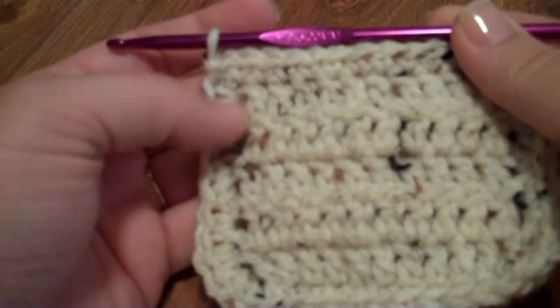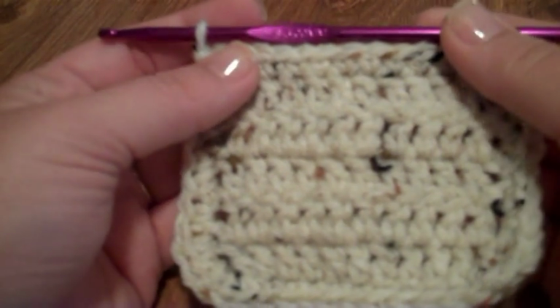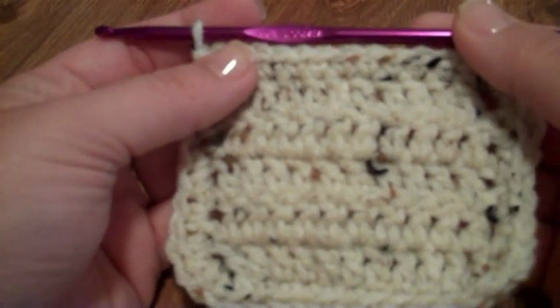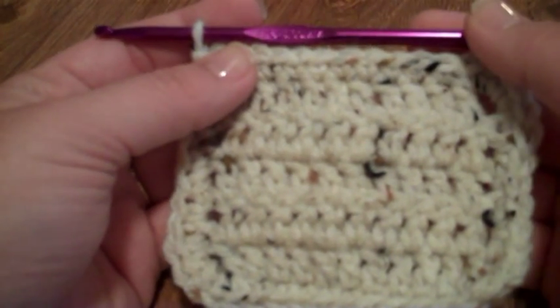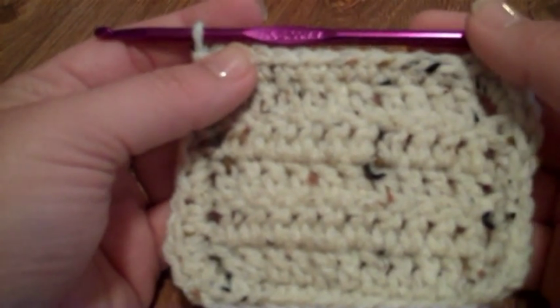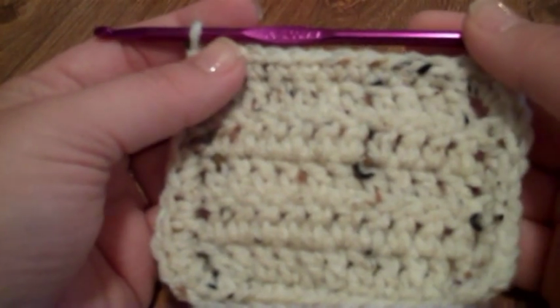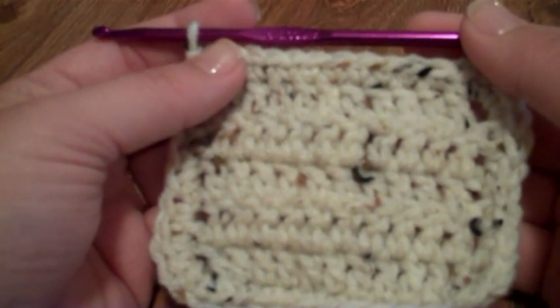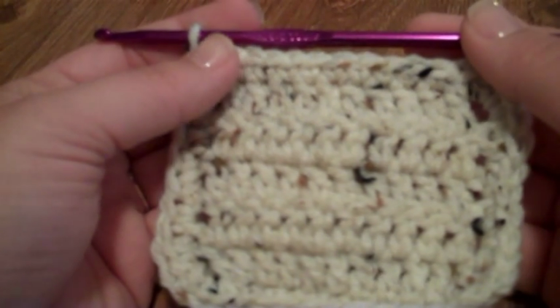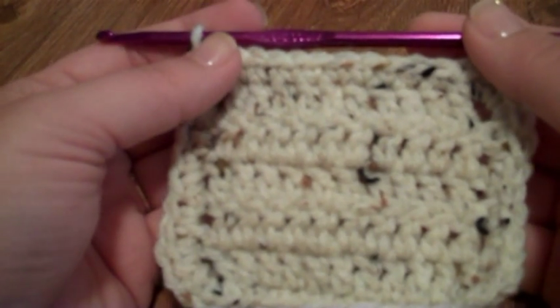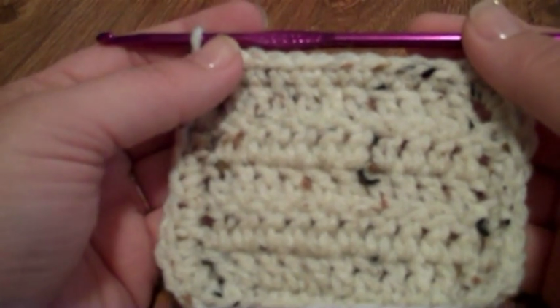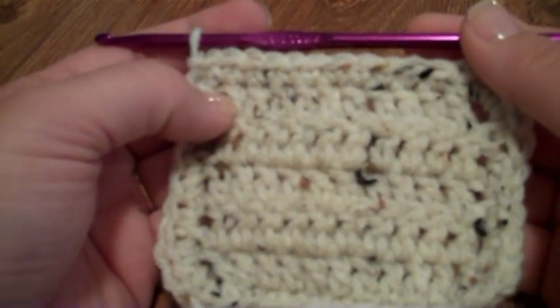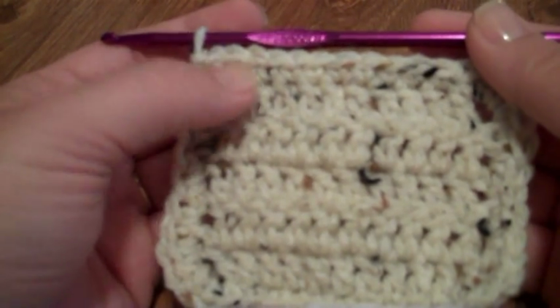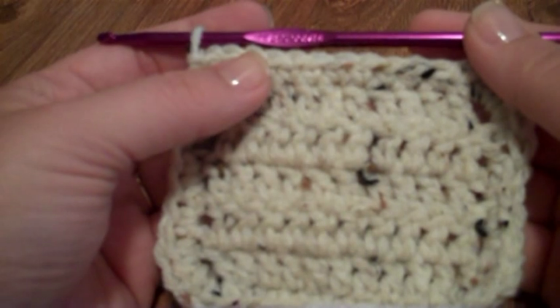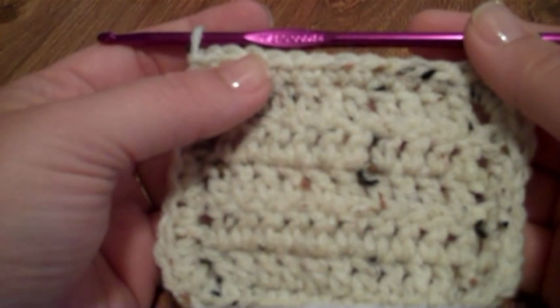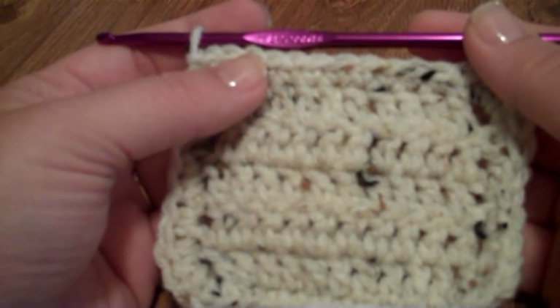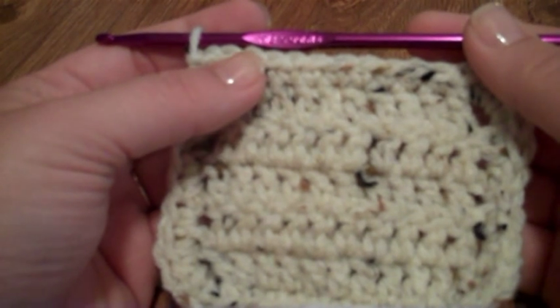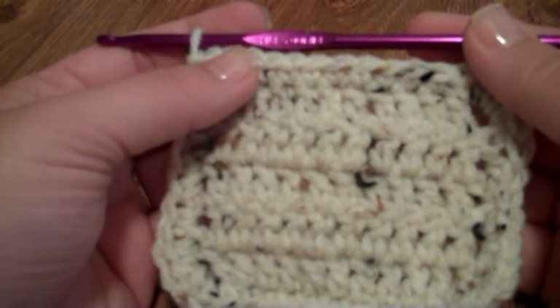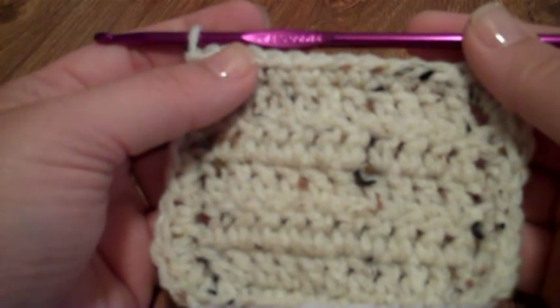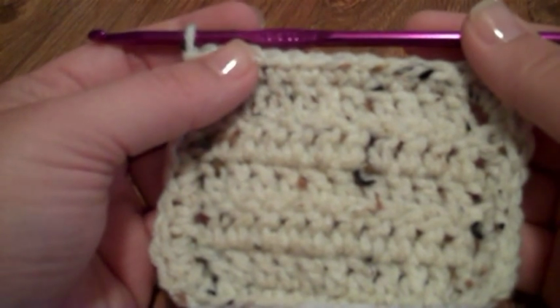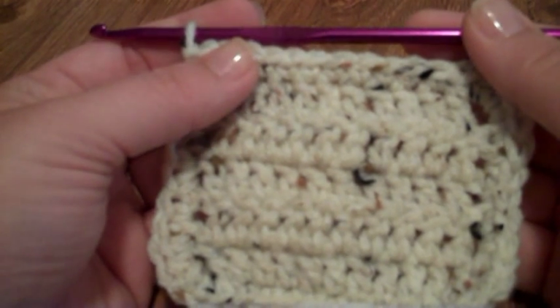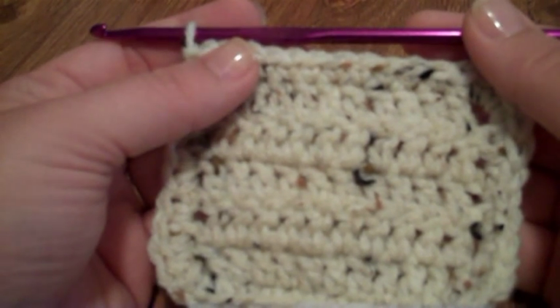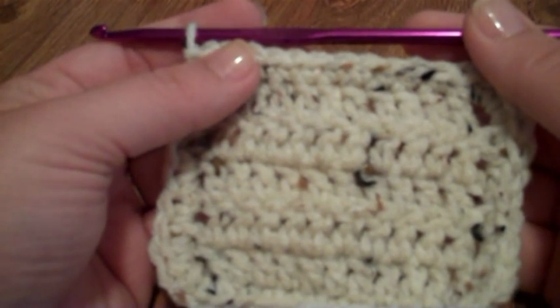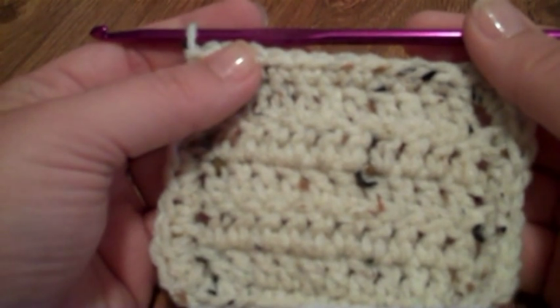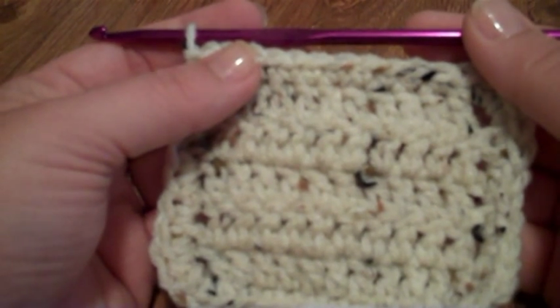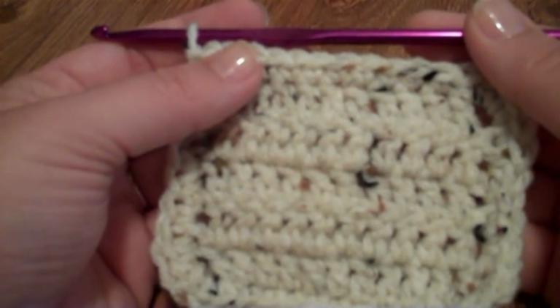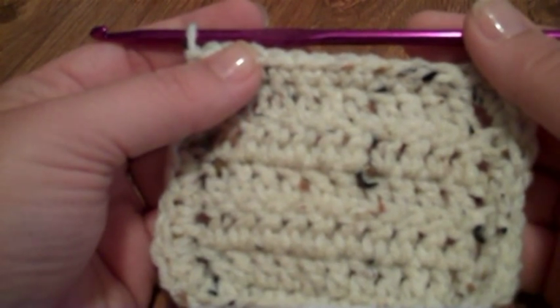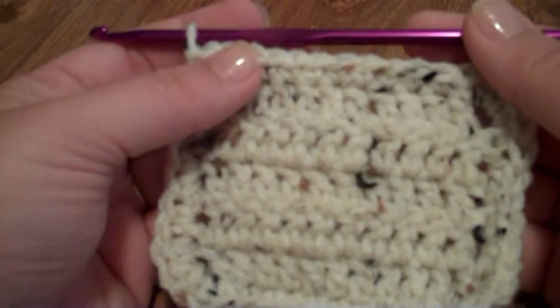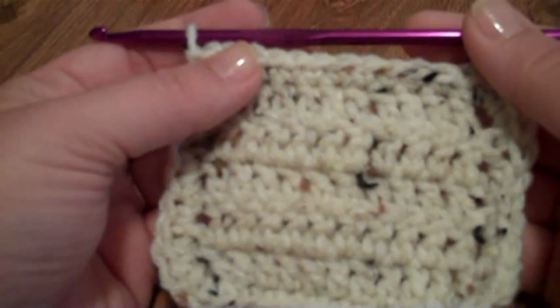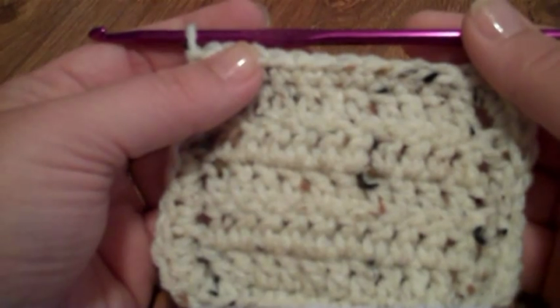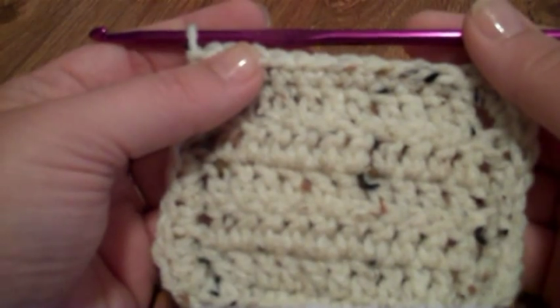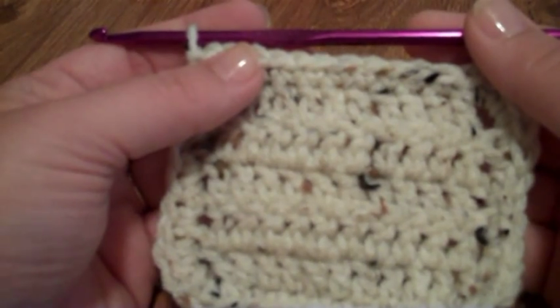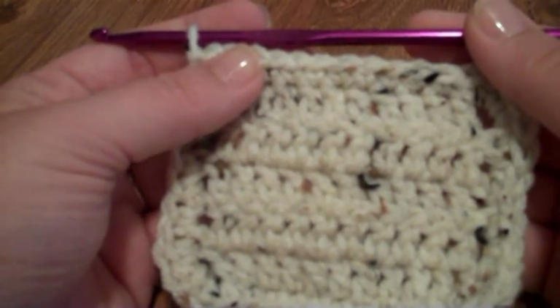Hello, everybody, and welcome to another Crochet with Kris tutorial. I am your host, Kris, and I'm going to be showing you how to do a simple slip stitch chain one edging today.